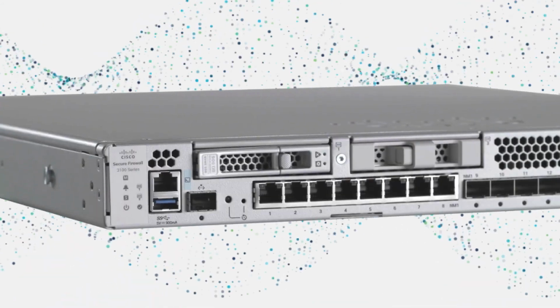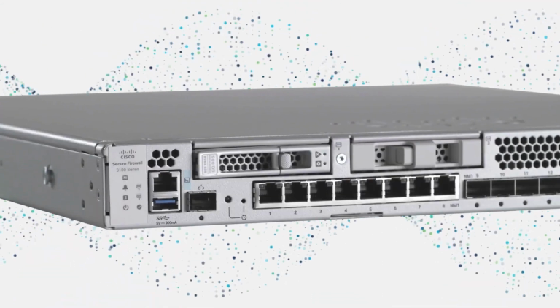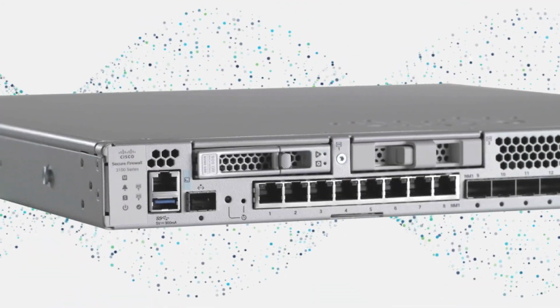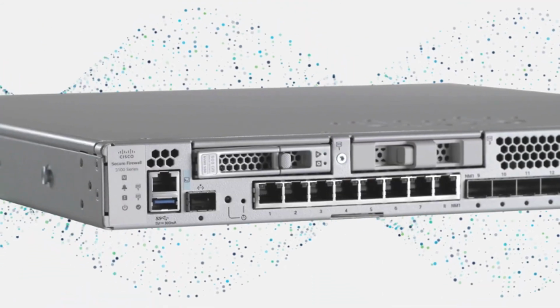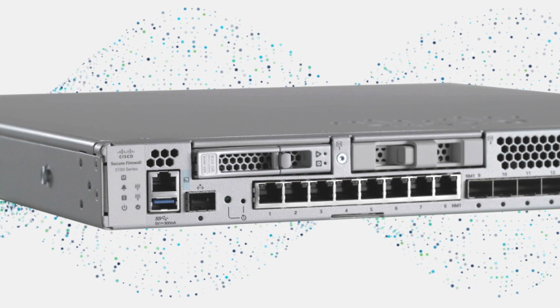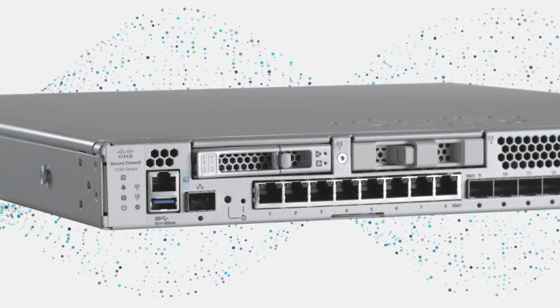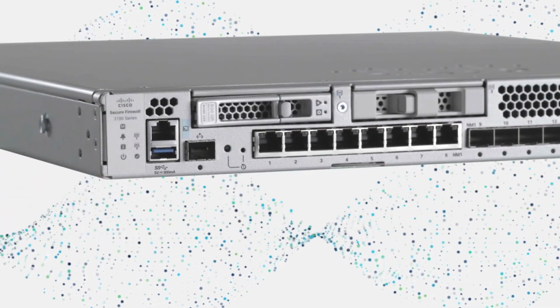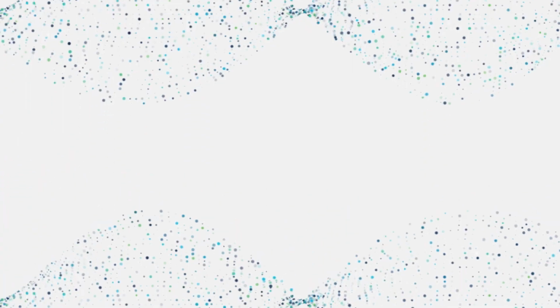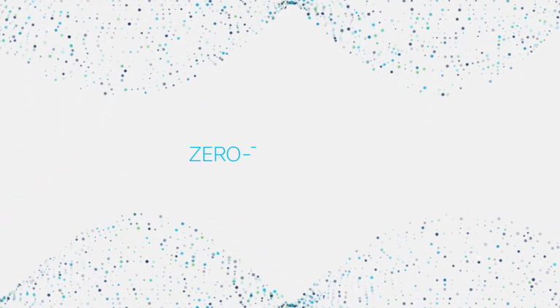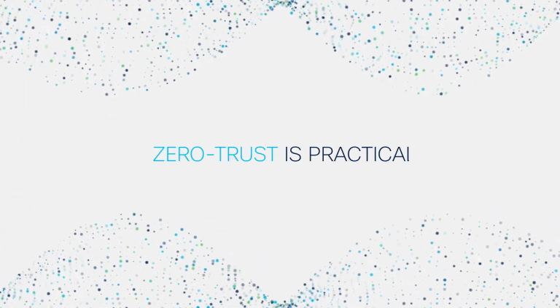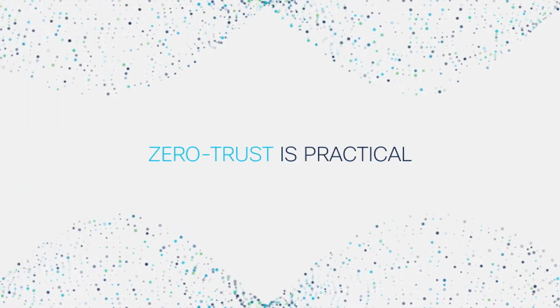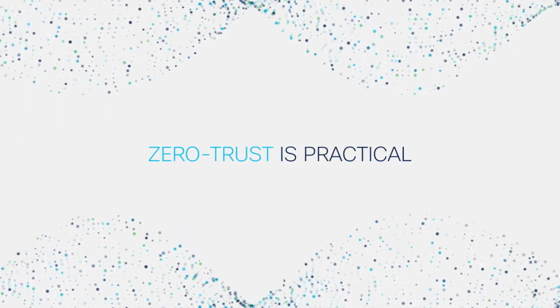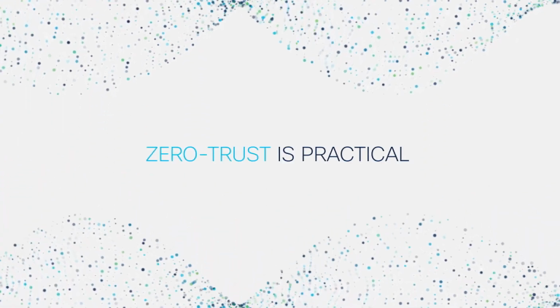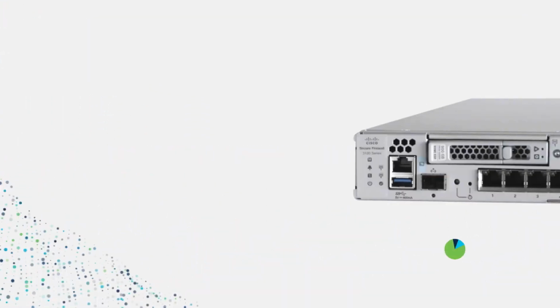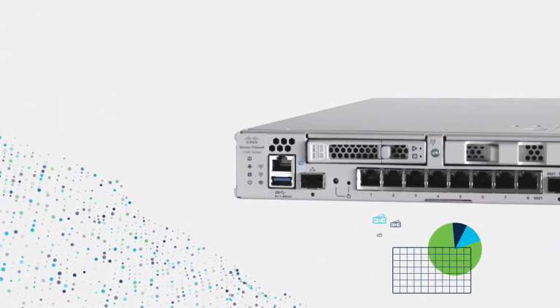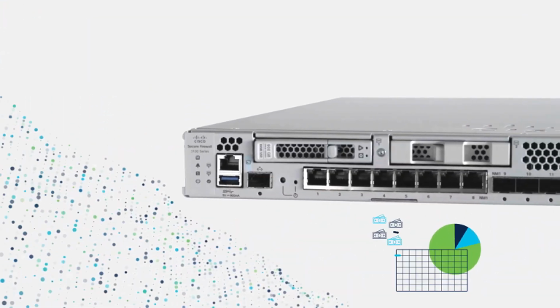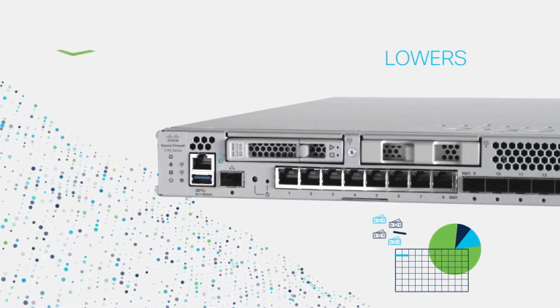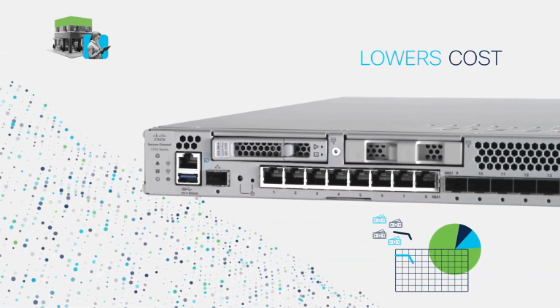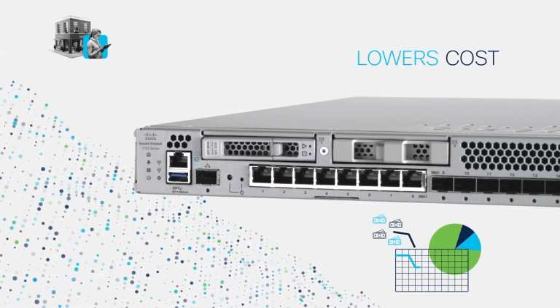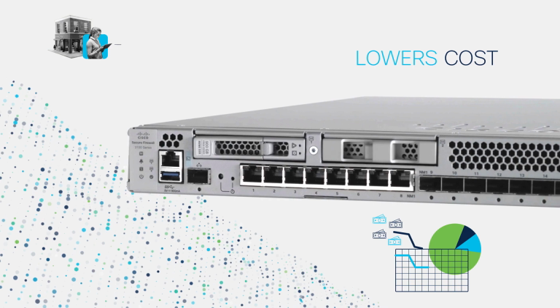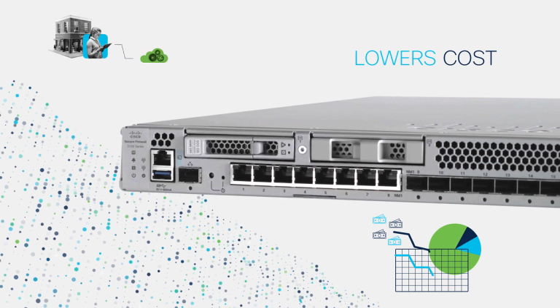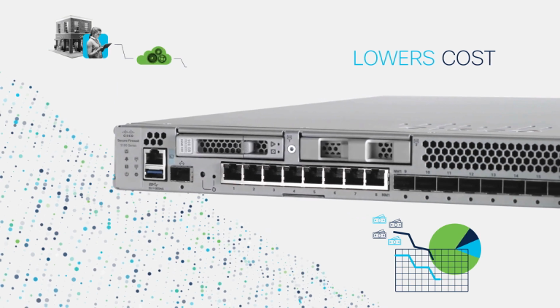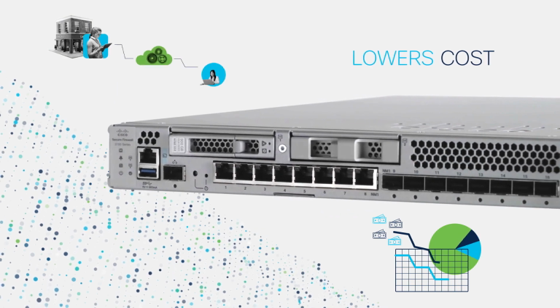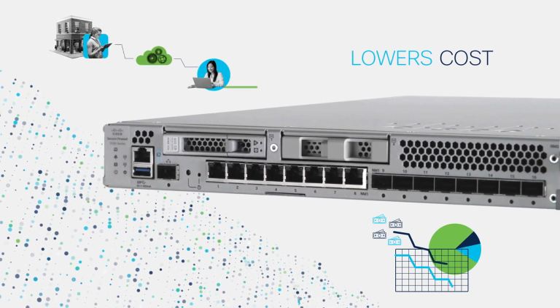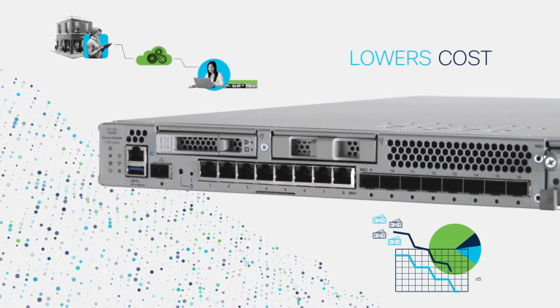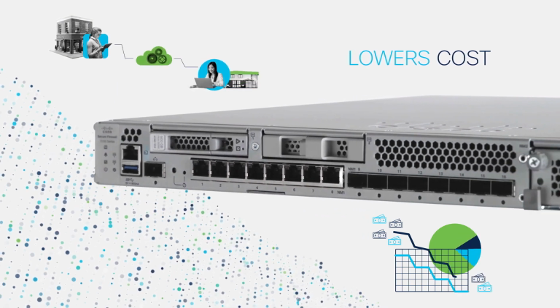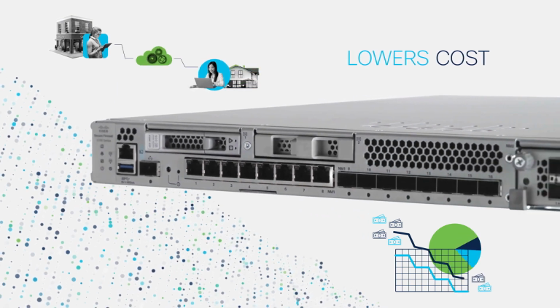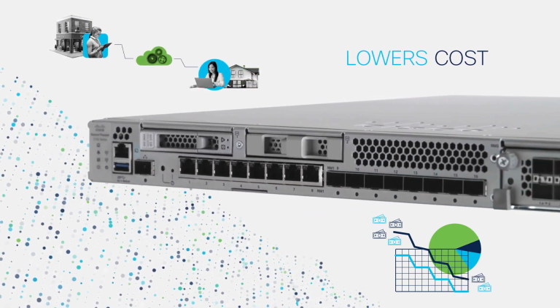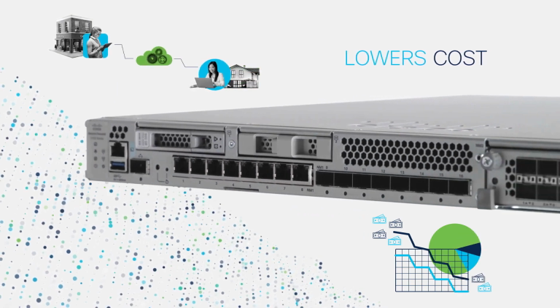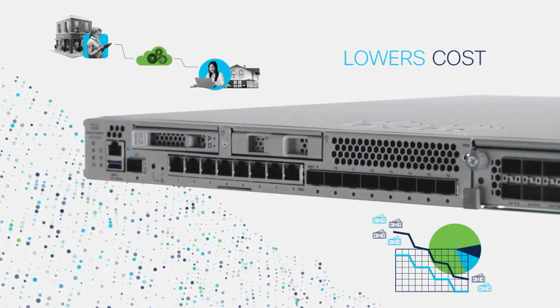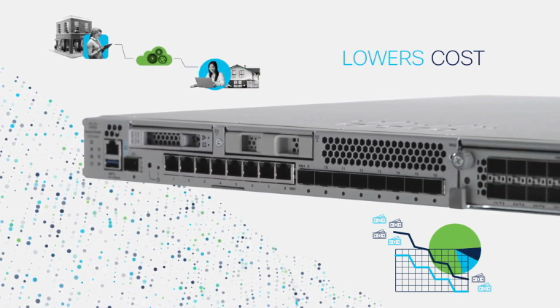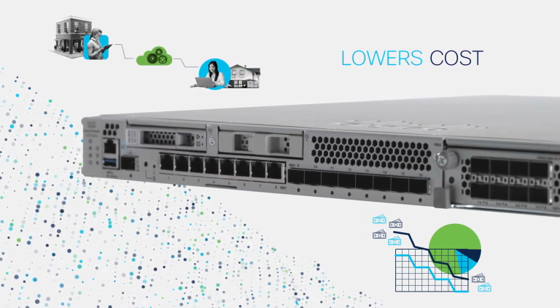Simplified workflow for granular policies makes zero-trust practical. 3100 Series lowers cost, with automation and integrations built for modern environments.